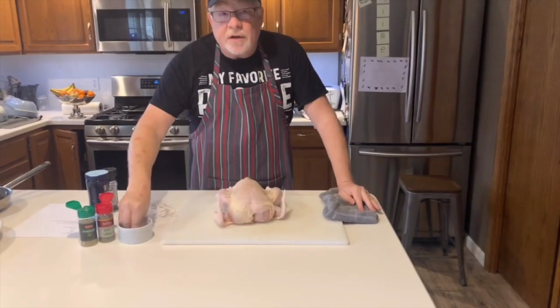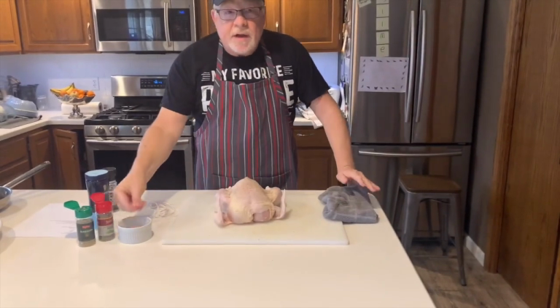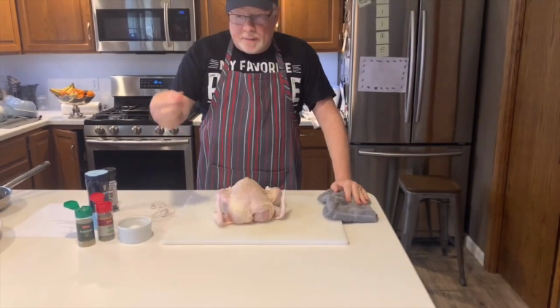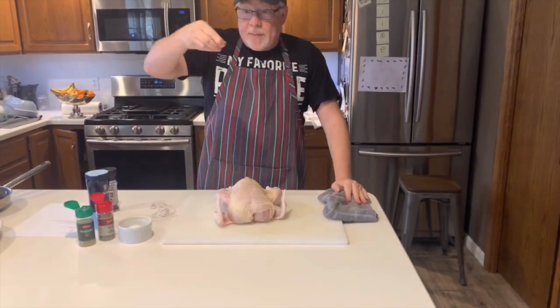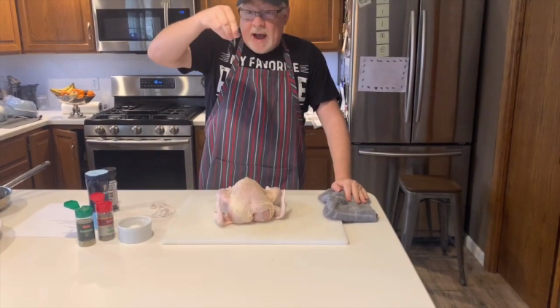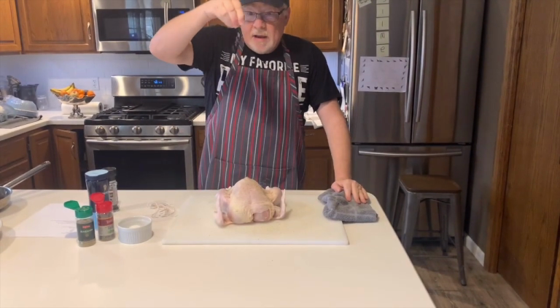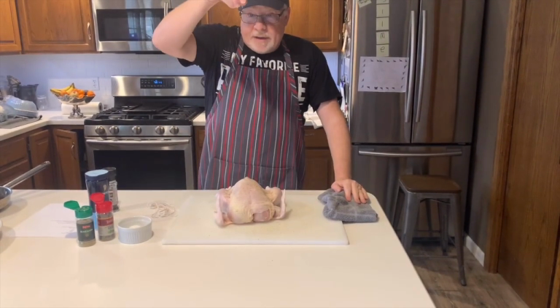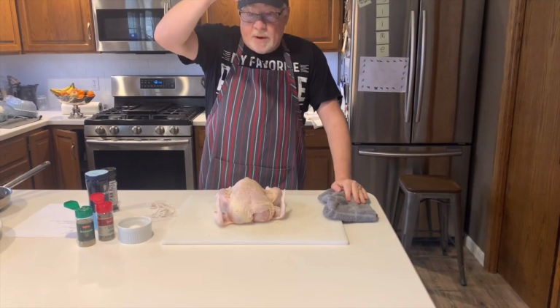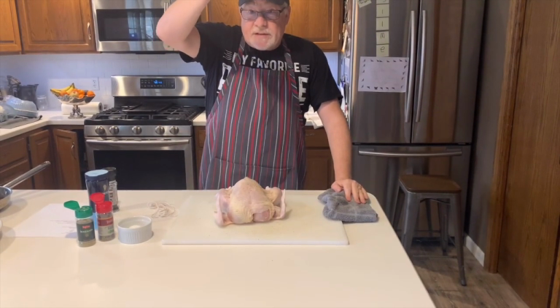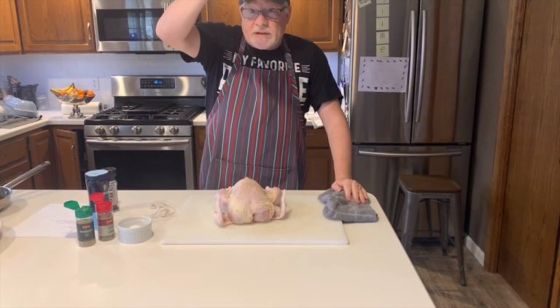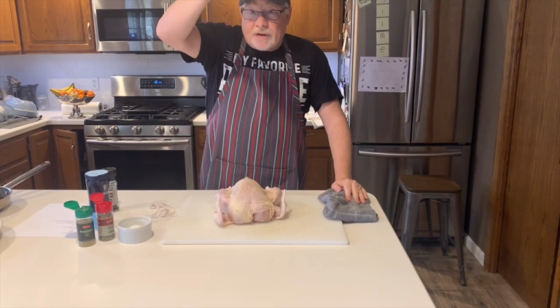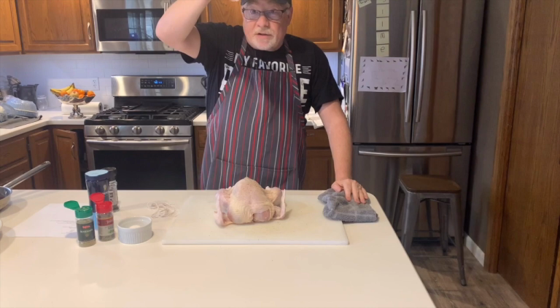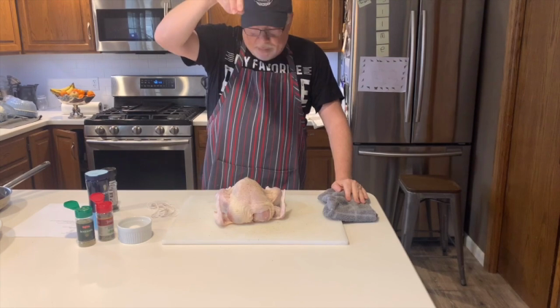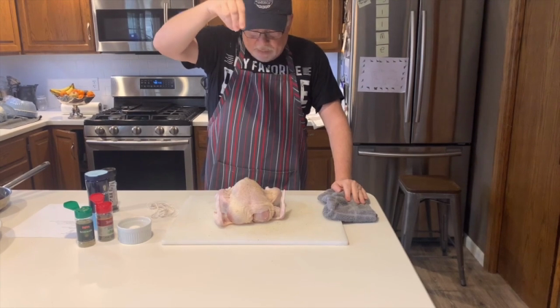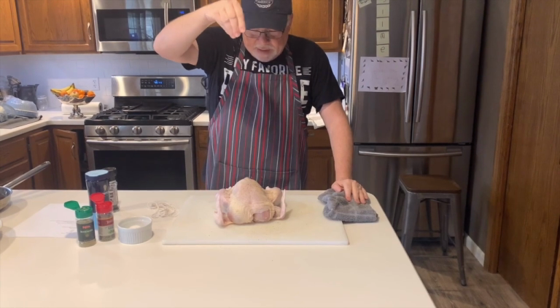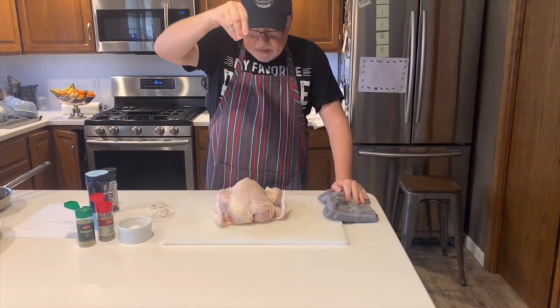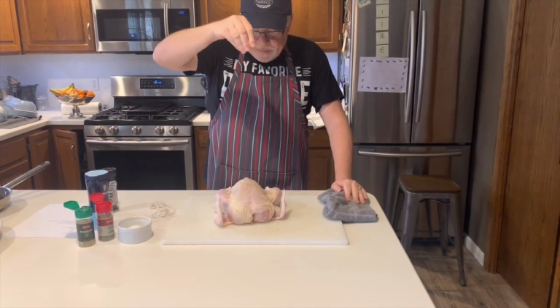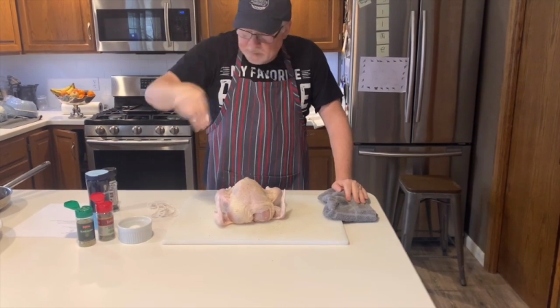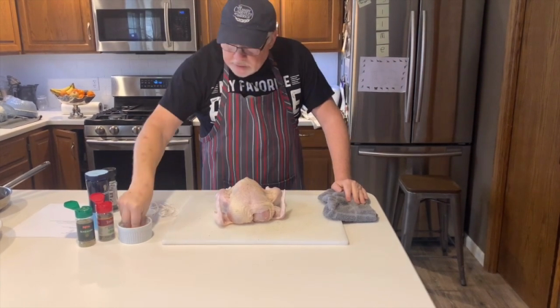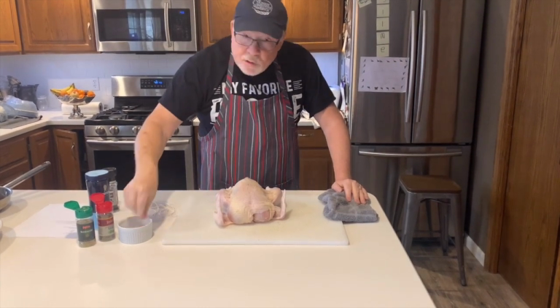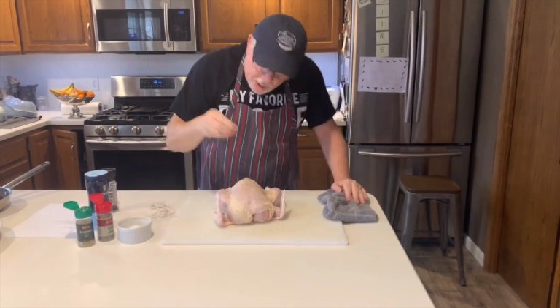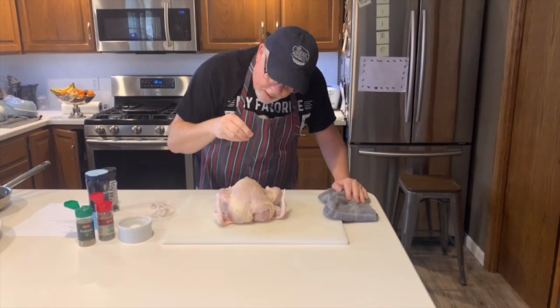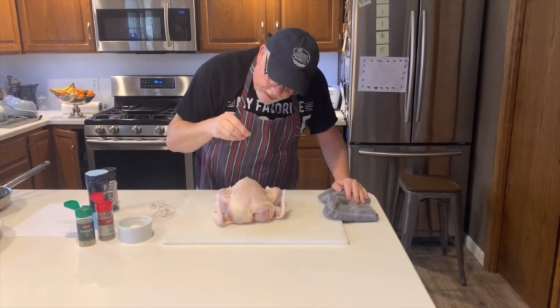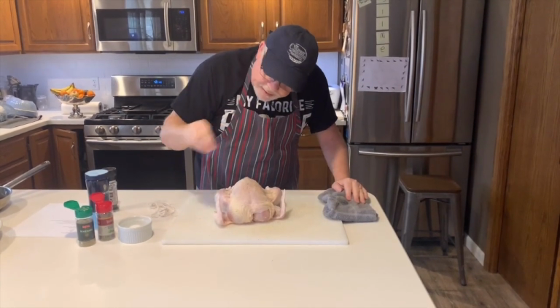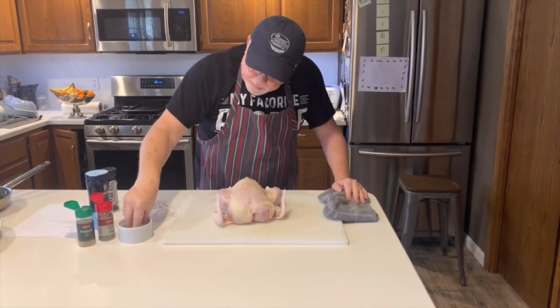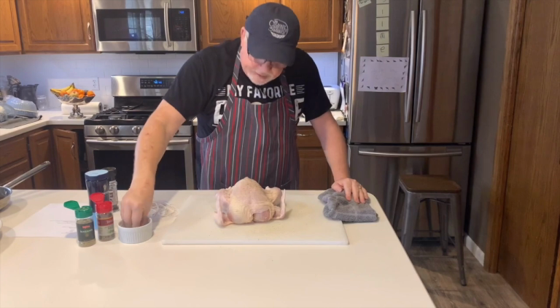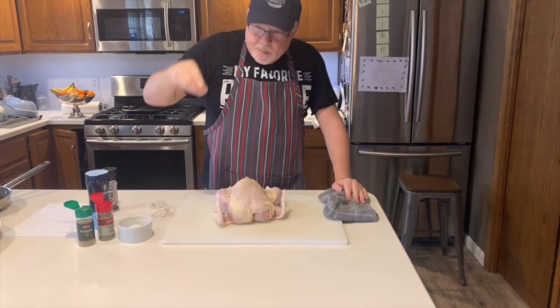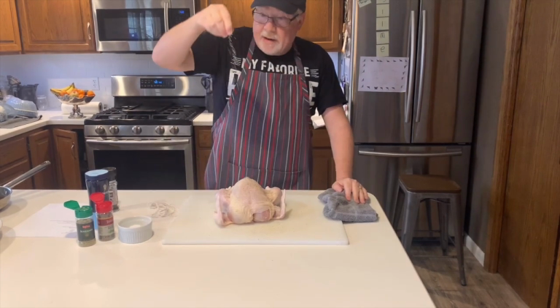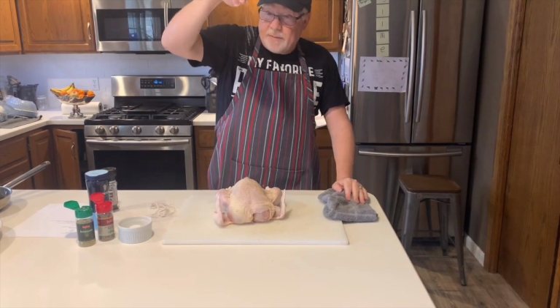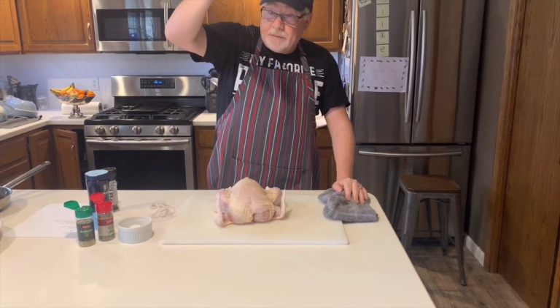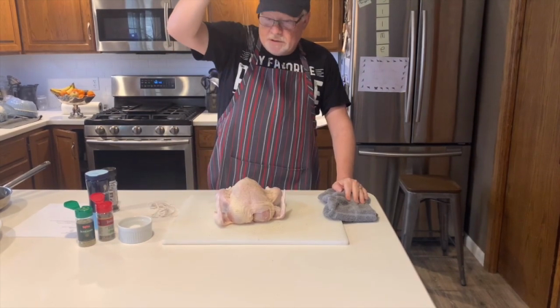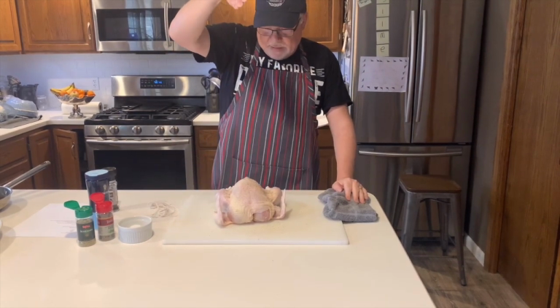I'm going up high because I want the sea salt to all separate really nice. See if you go low, it all gets clumpy. Go up high, just like that.